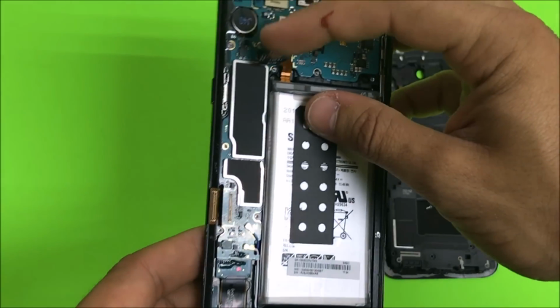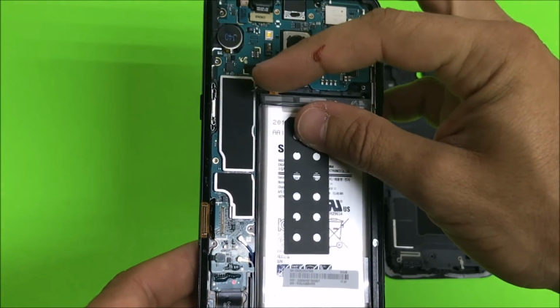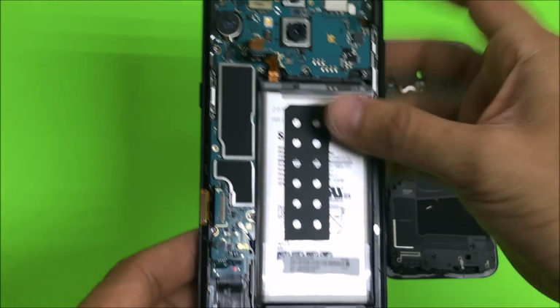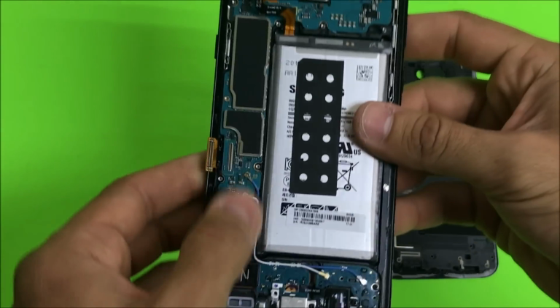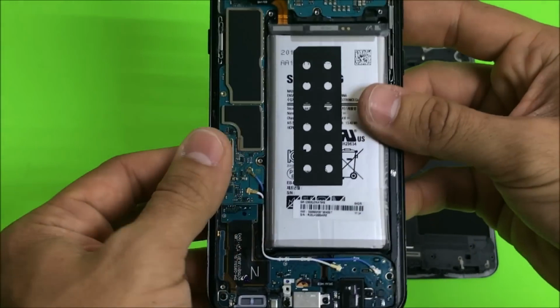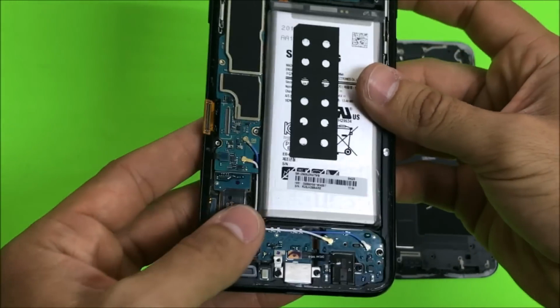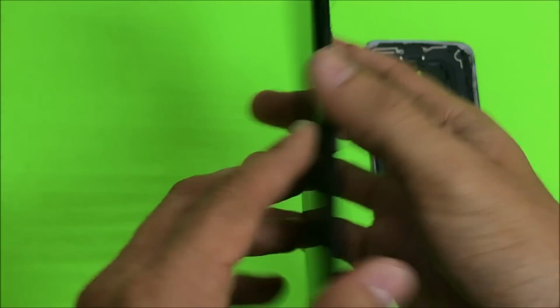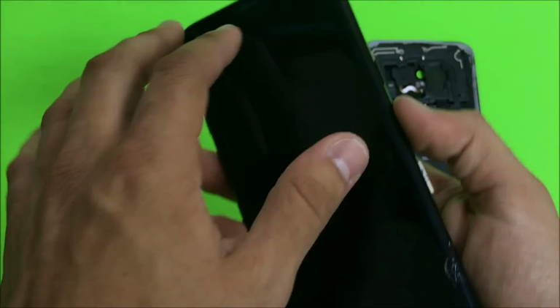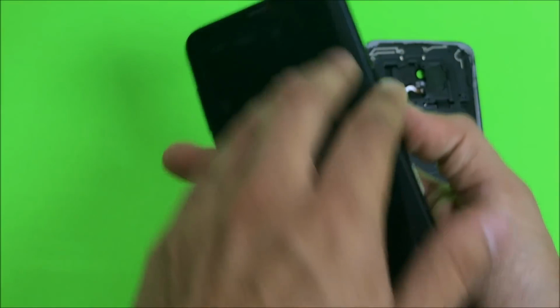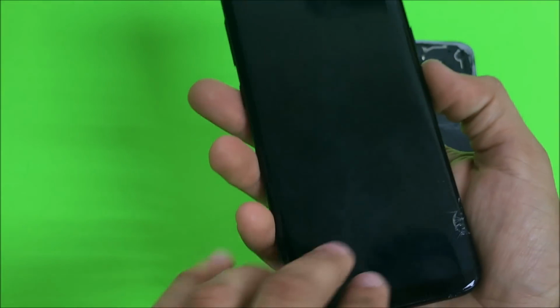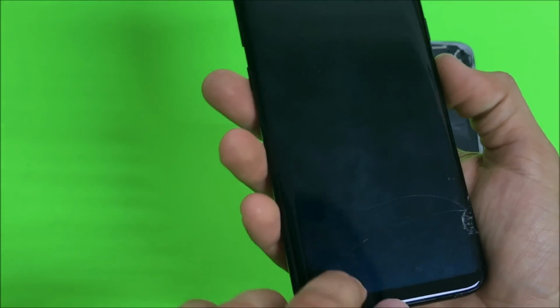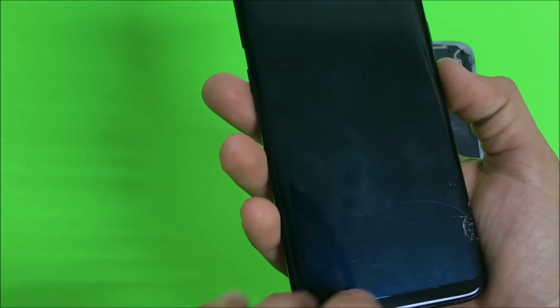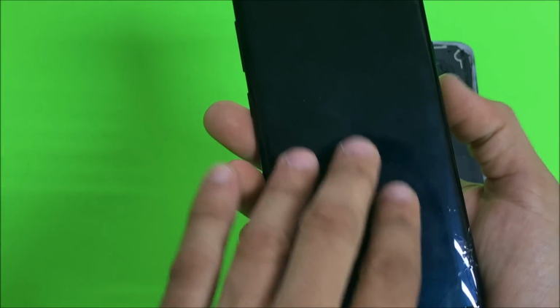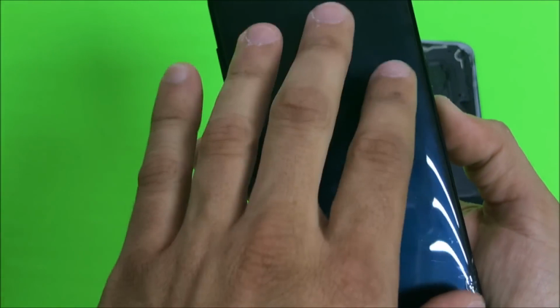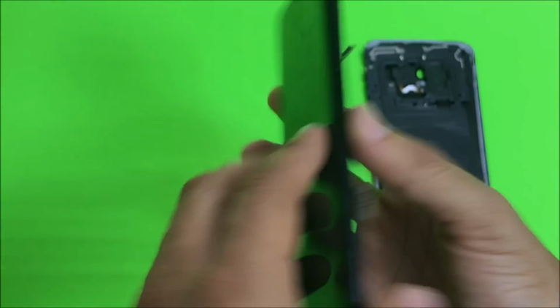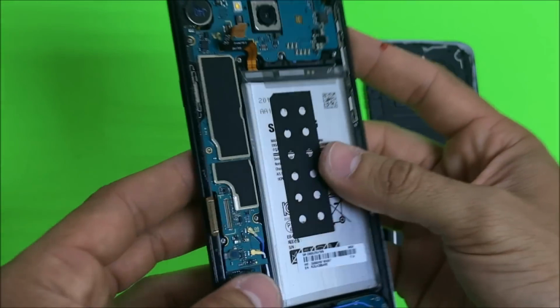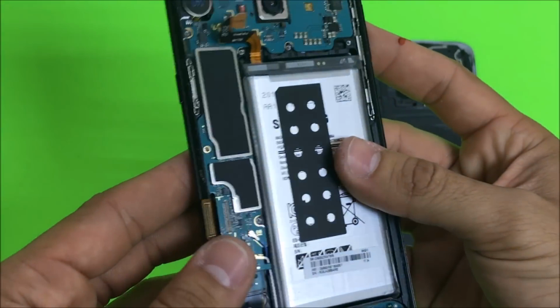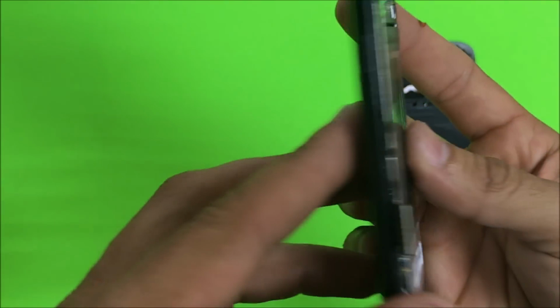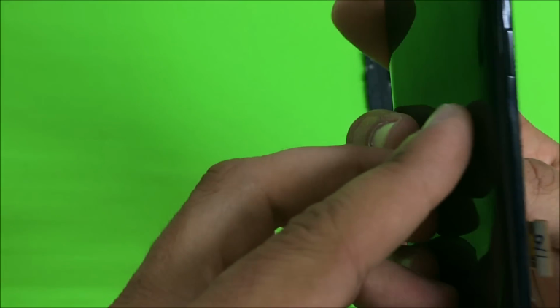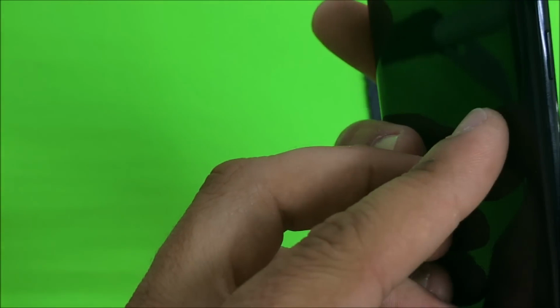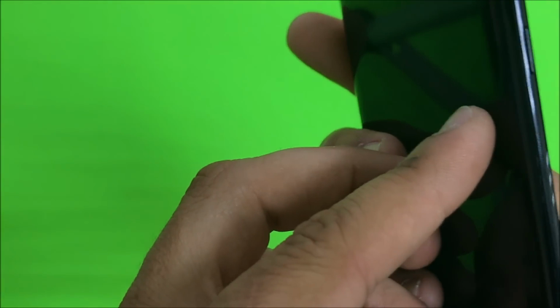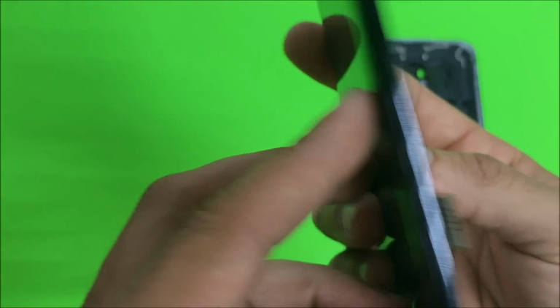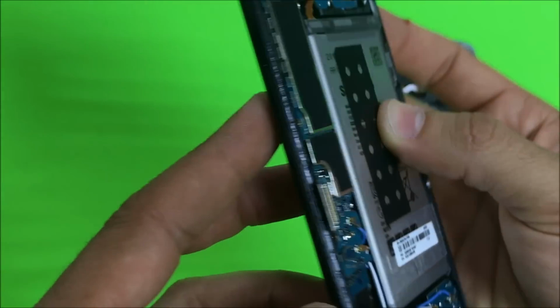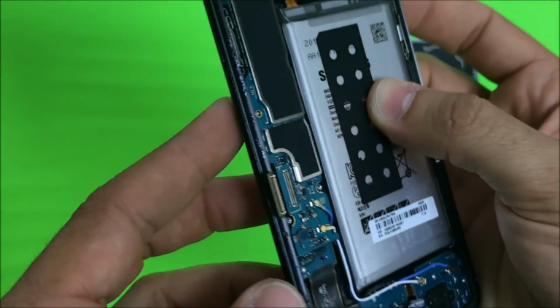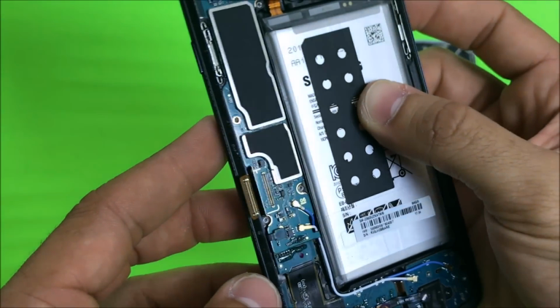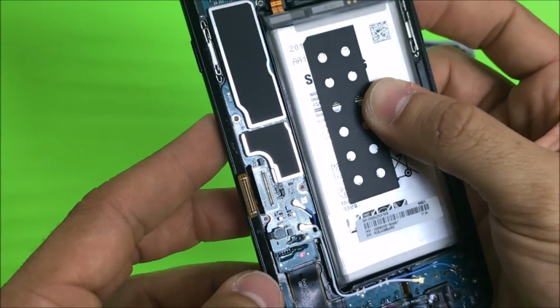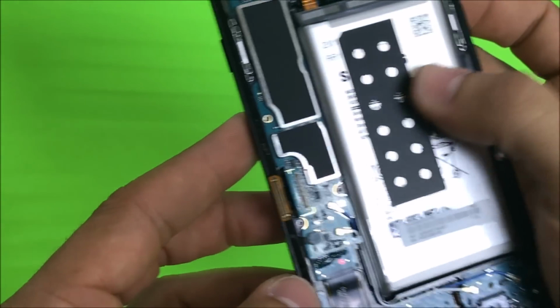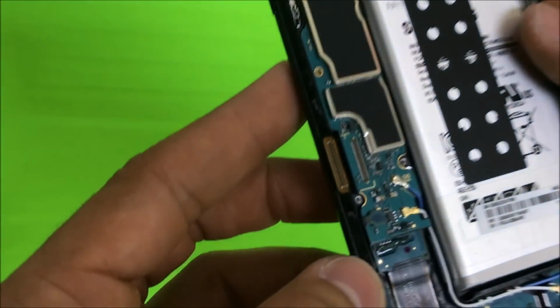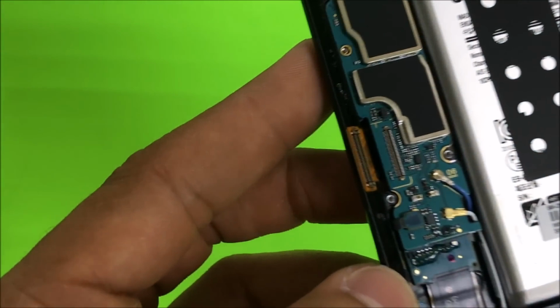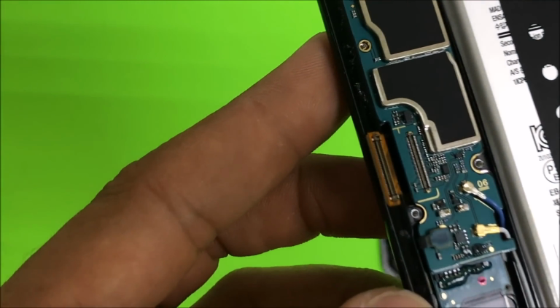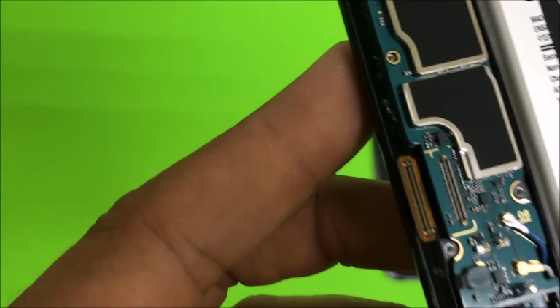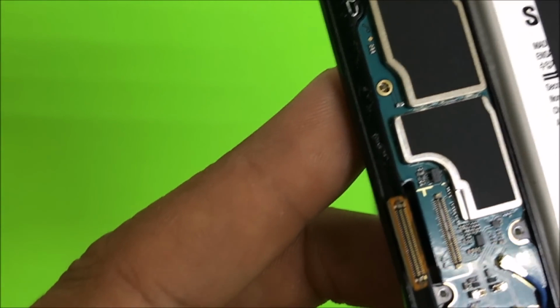Next thing we're going to need to do is give it some heat again, this time on the screen side. Either use a hairdryer, heat gun, or place it on the hot plate until it's hot enough.